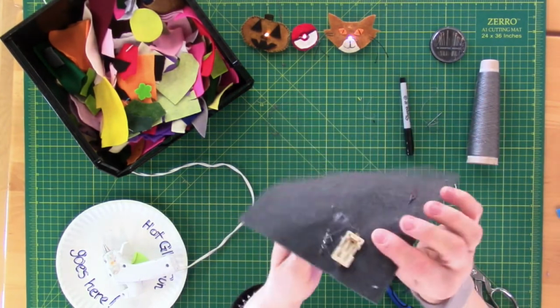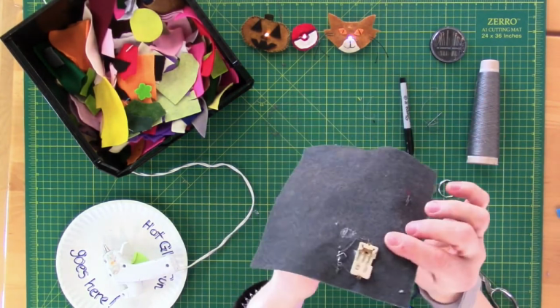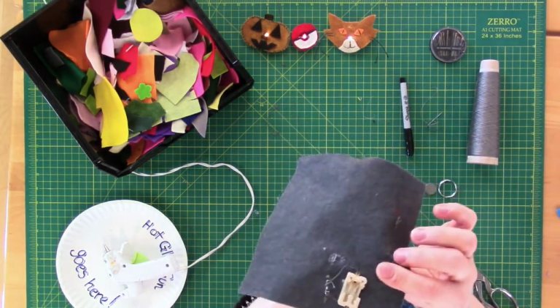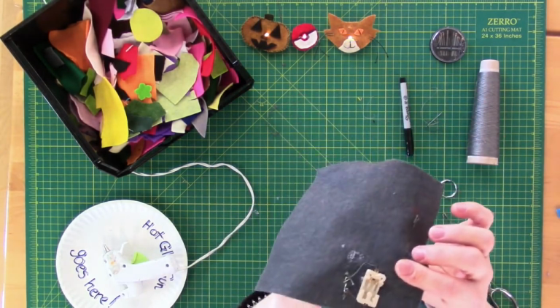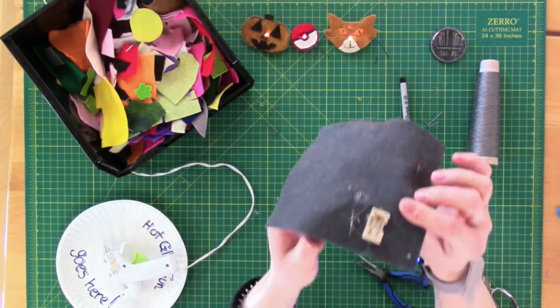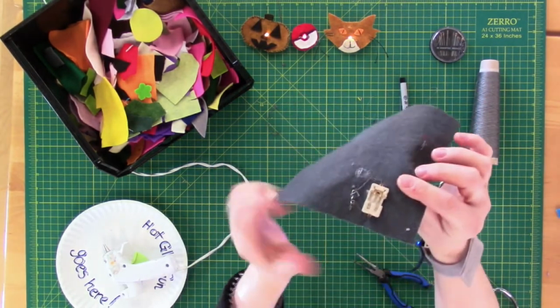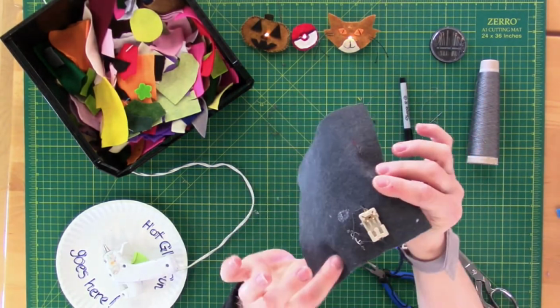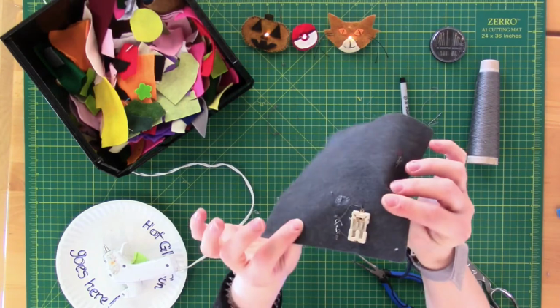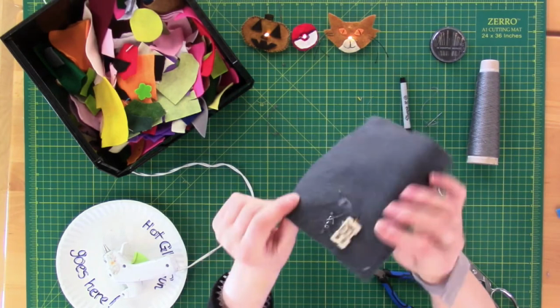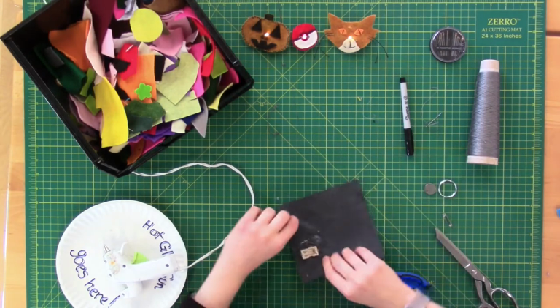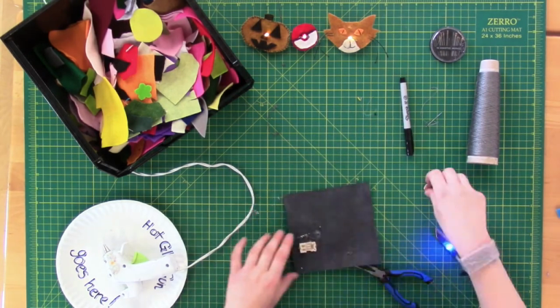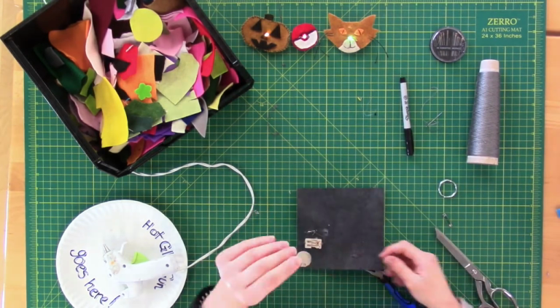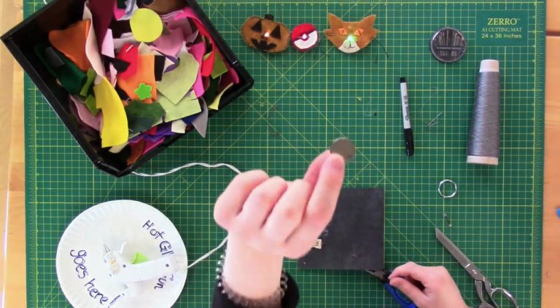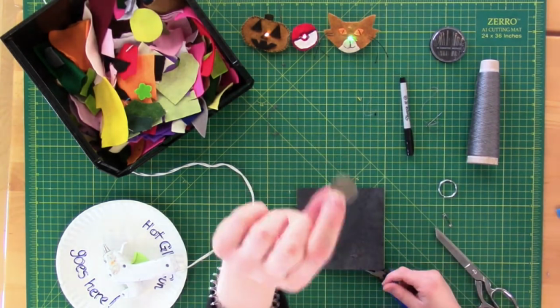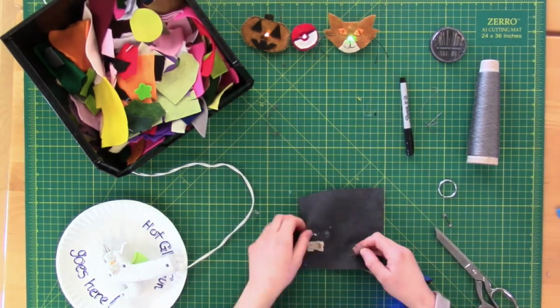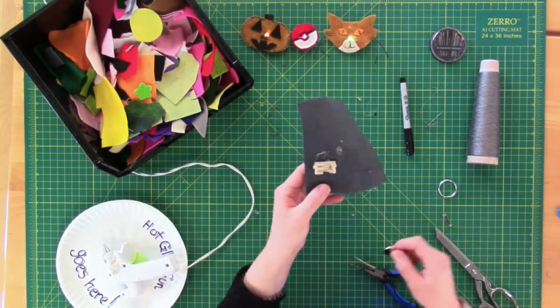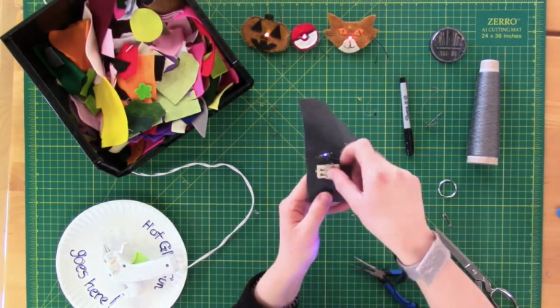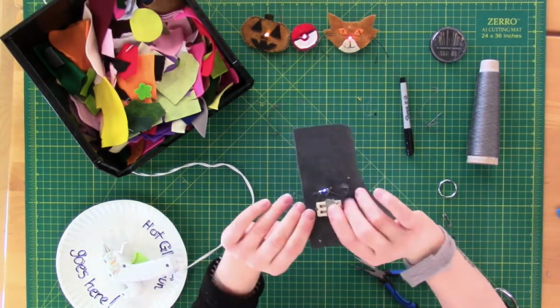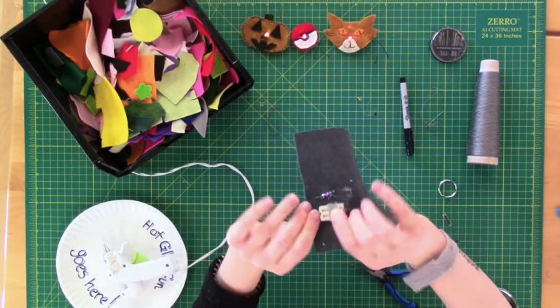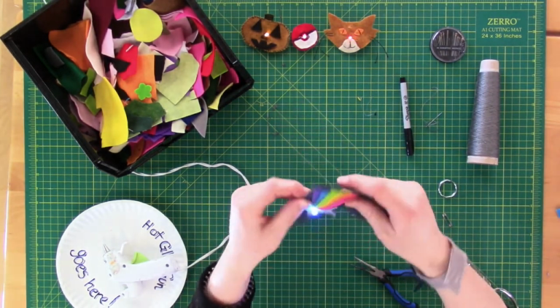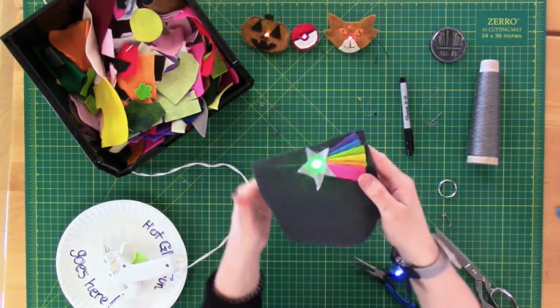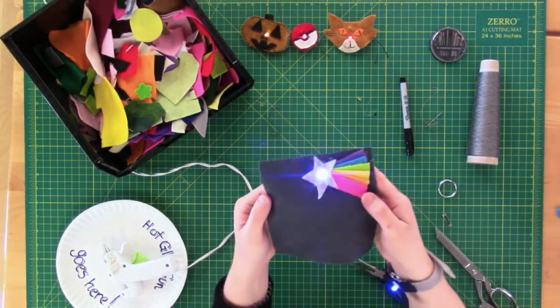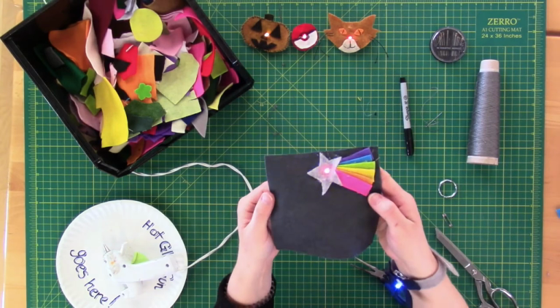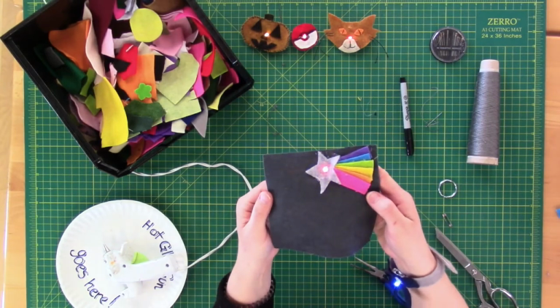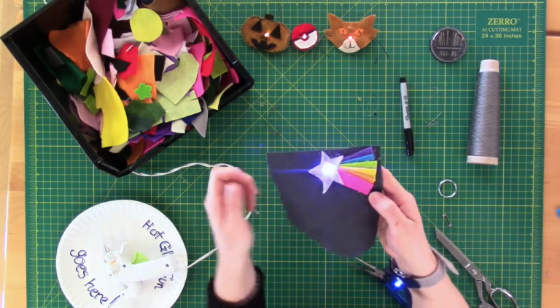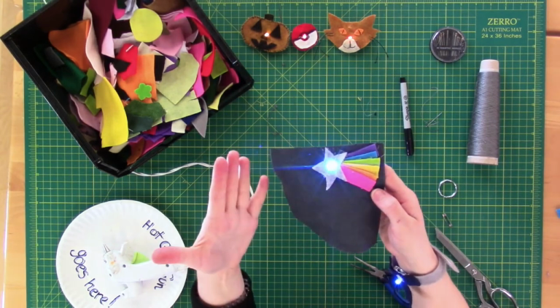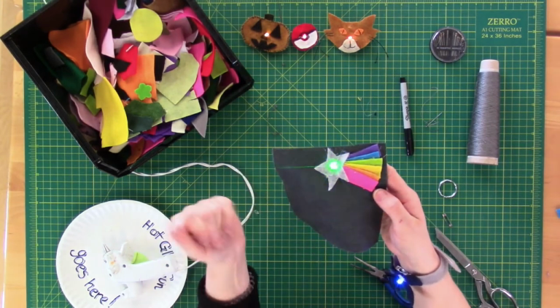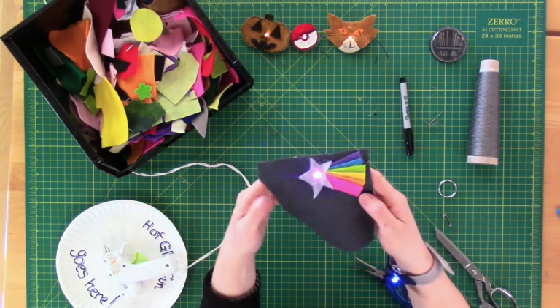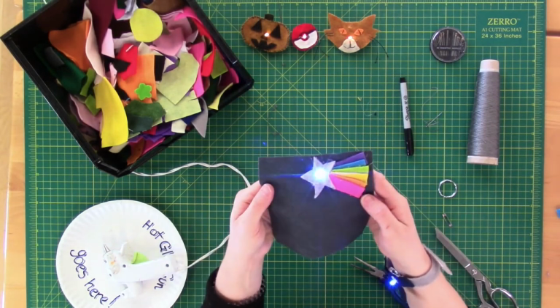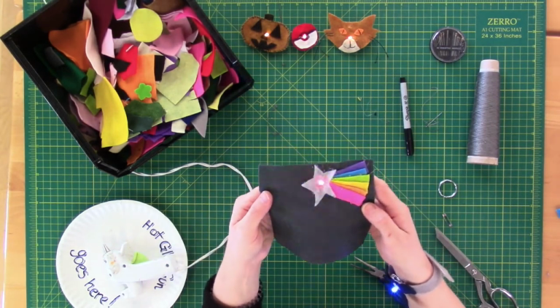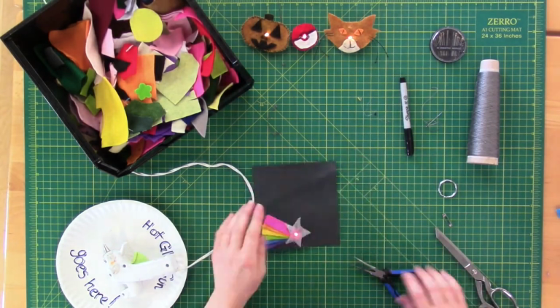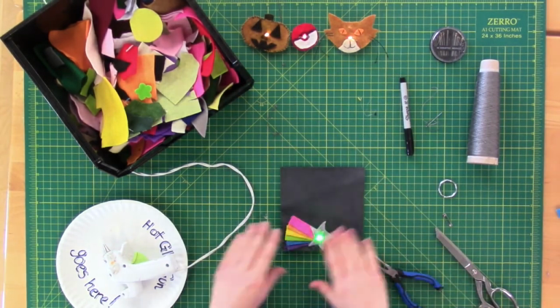Now all that's left to do is place a coin battery into the battery holder and watch your creation come to life. Slide that coin battery, positive side up, under the part of the battery pack that looks like an E. And there you have it — an embeddable circuit!